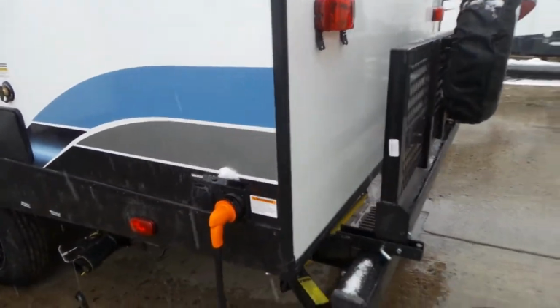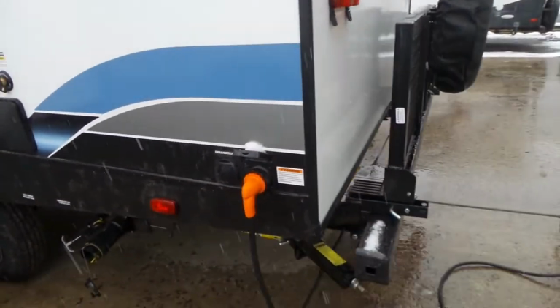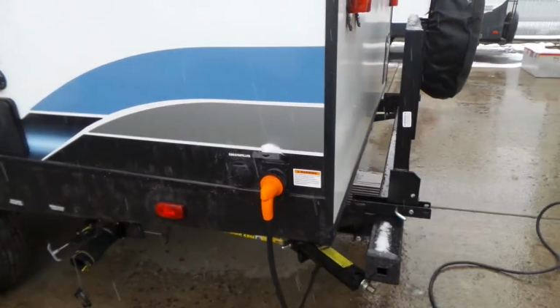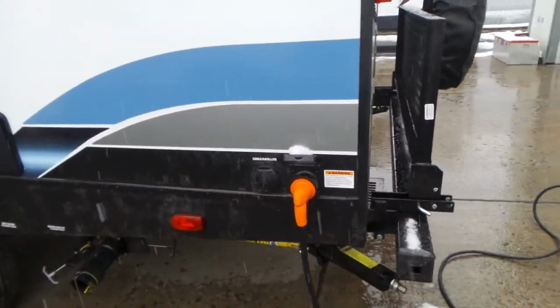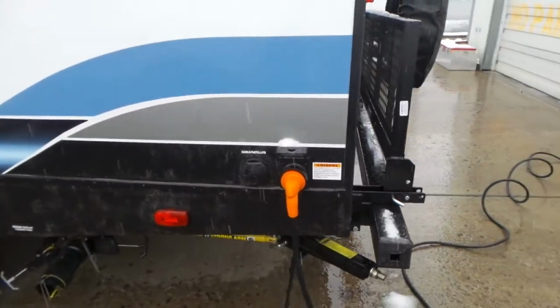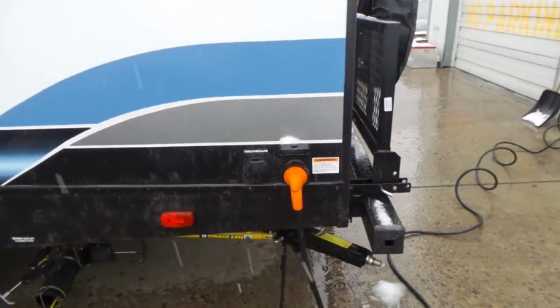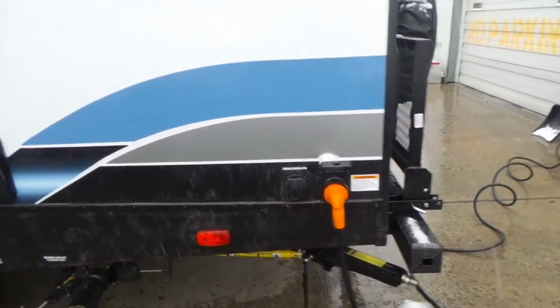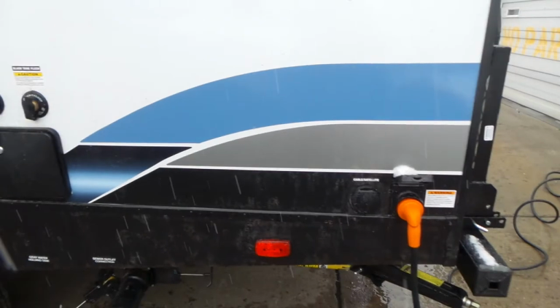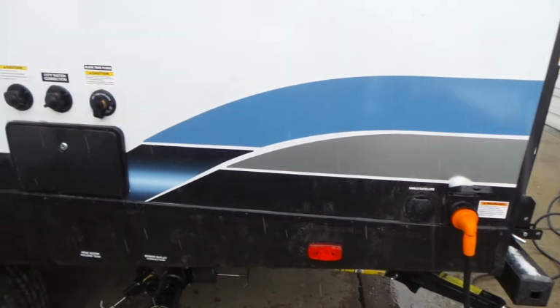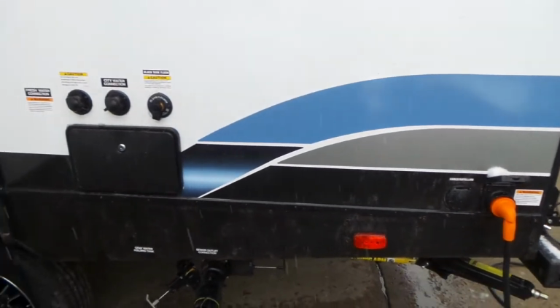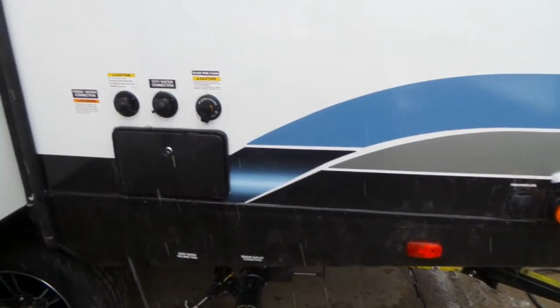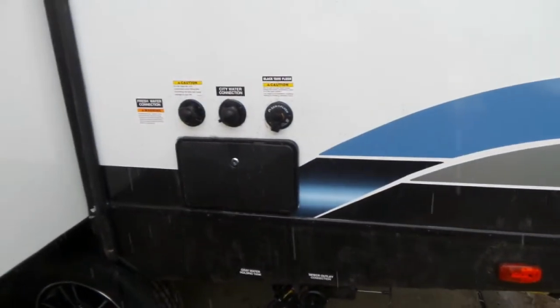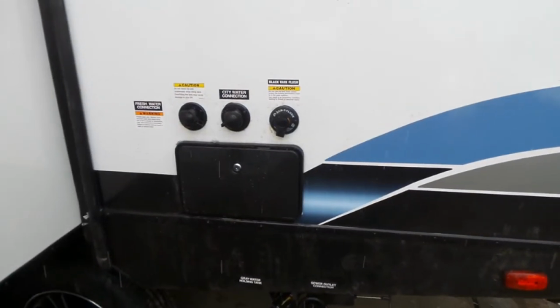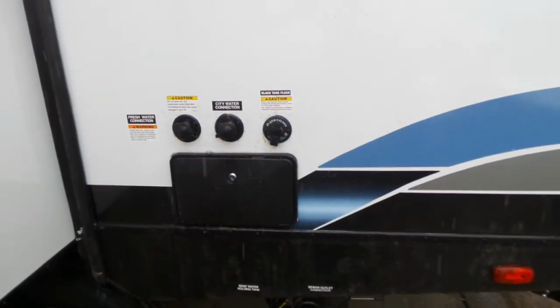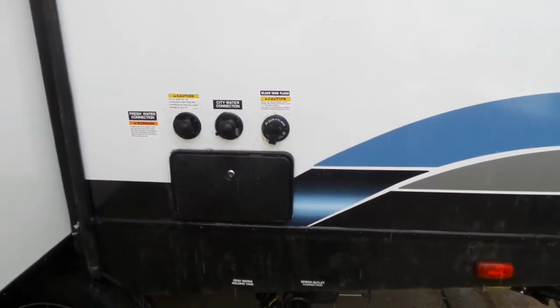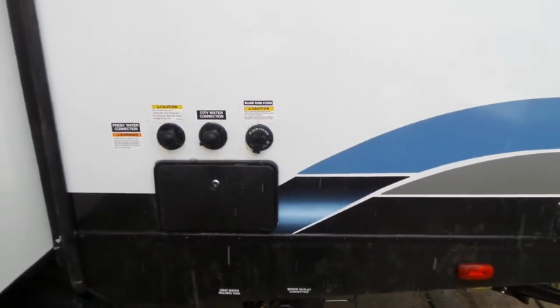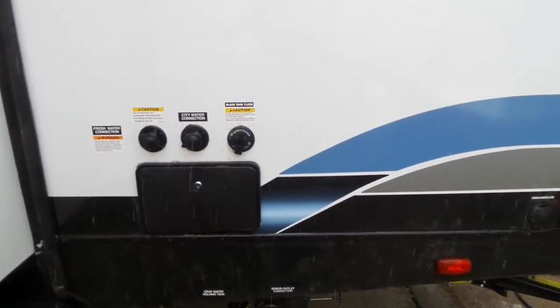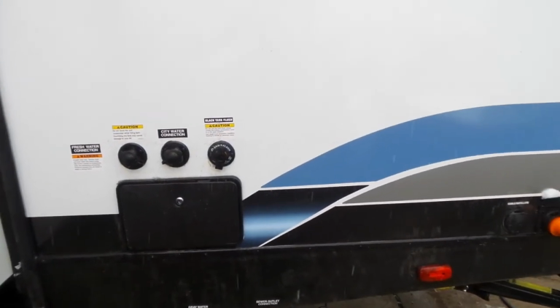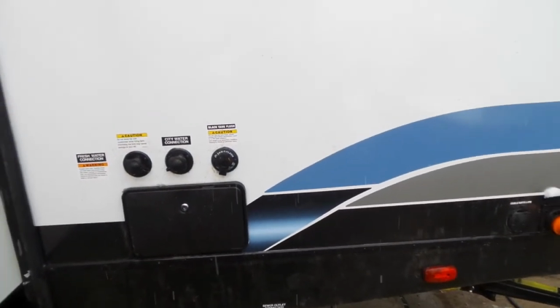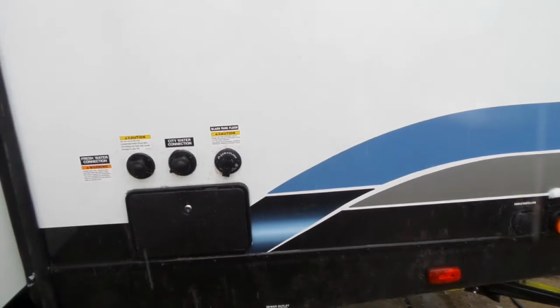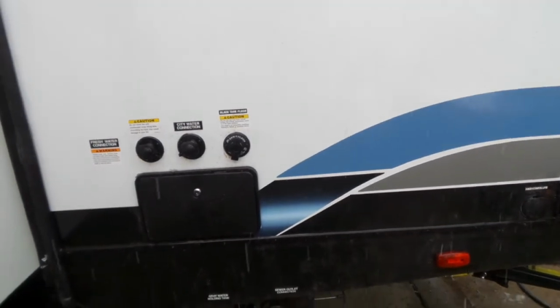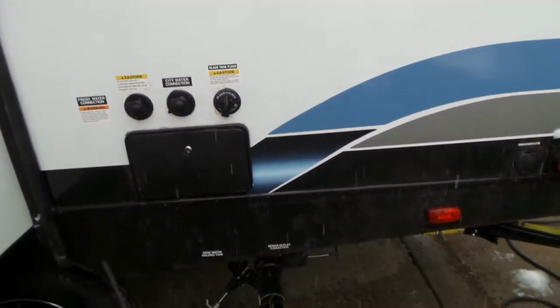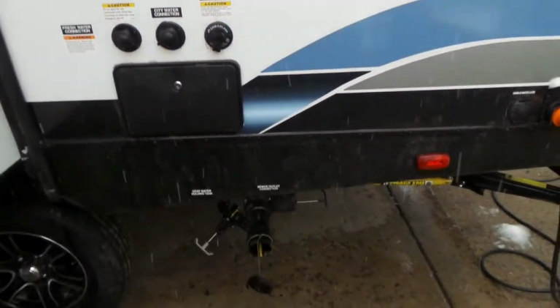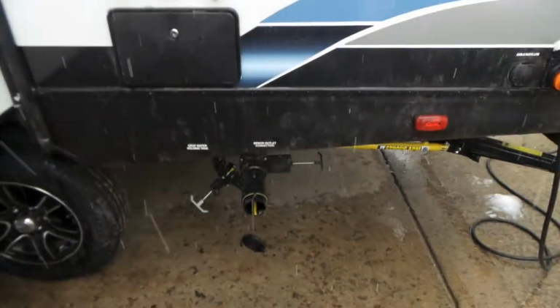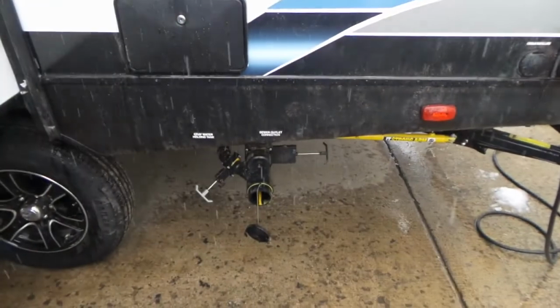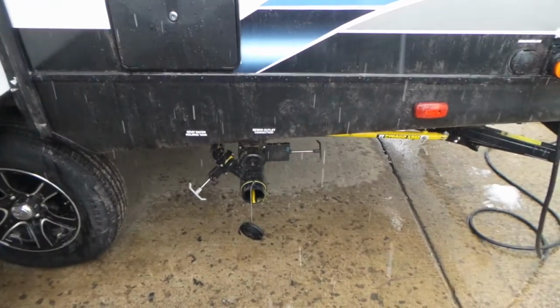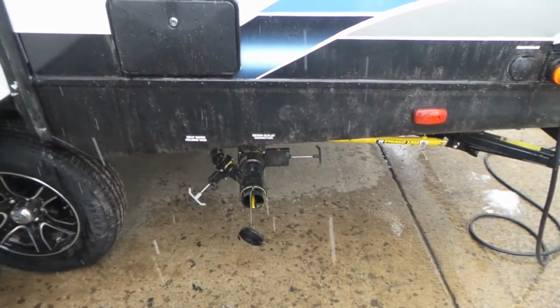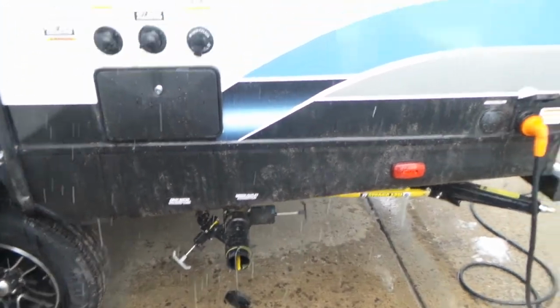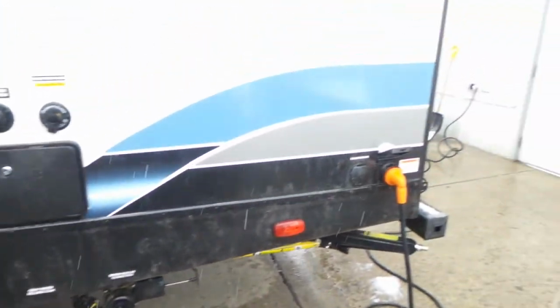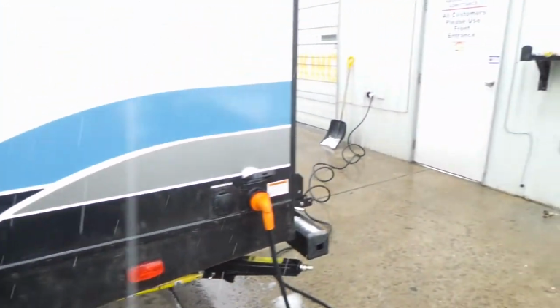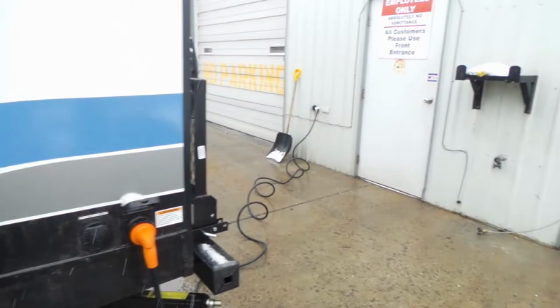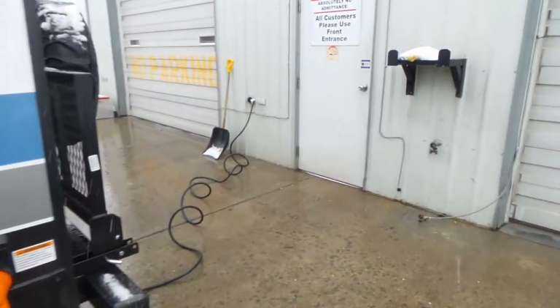You've got your detachable 30-amp power cord, your outdoor shower with your black tank flush, your city water connection, and your potable water connection. And below that, you've got your black and gray dump valves.